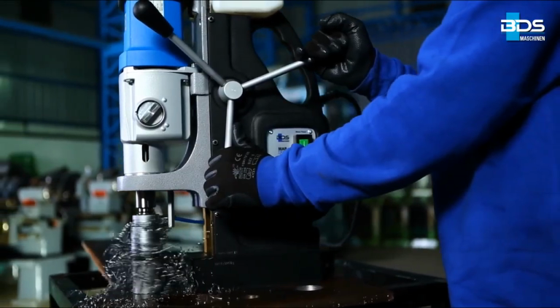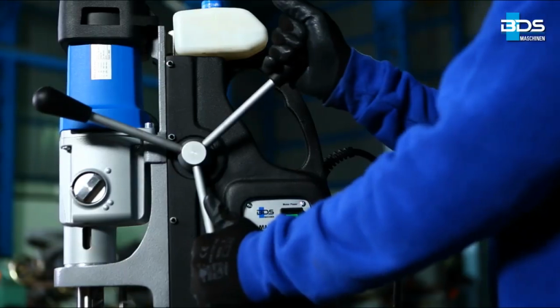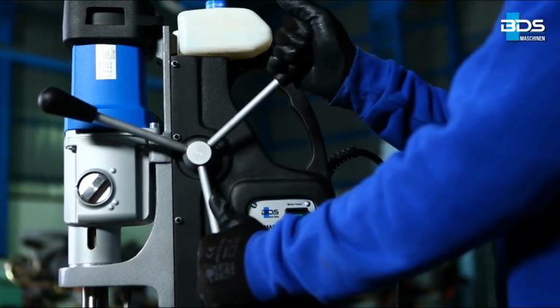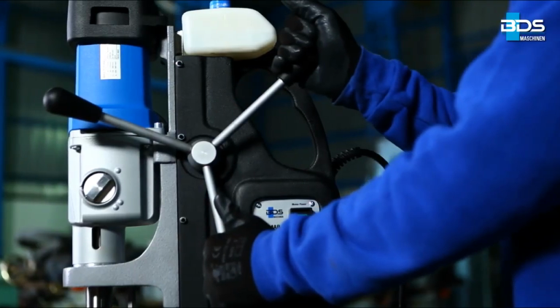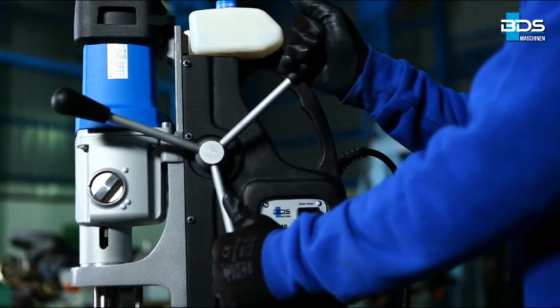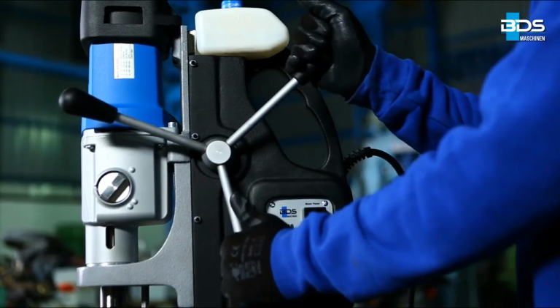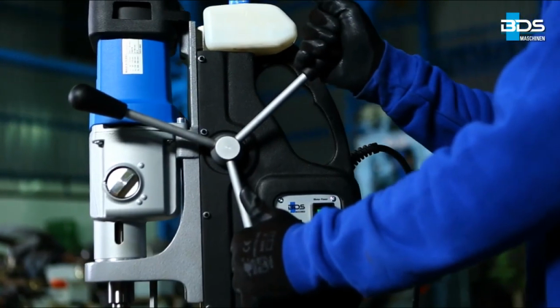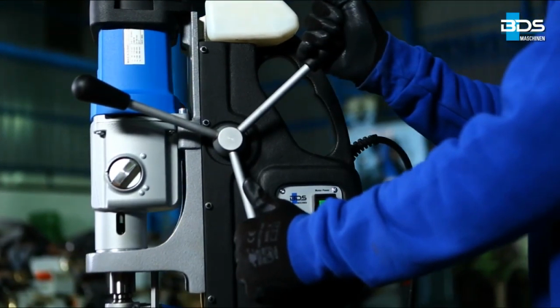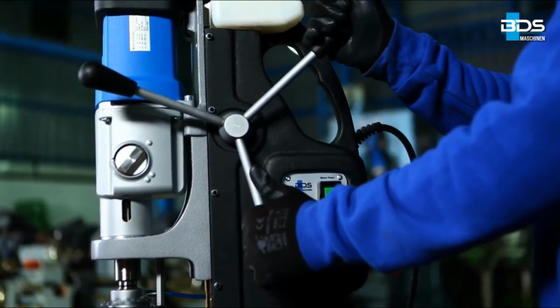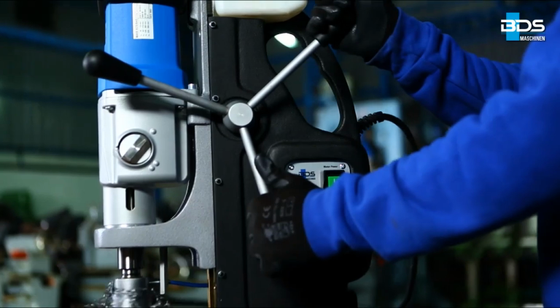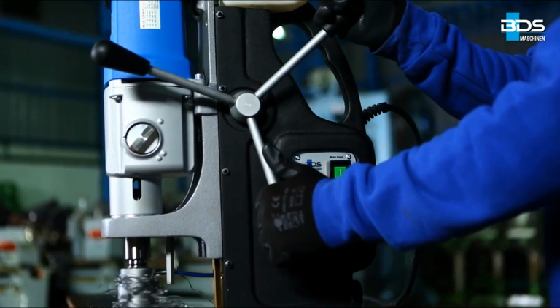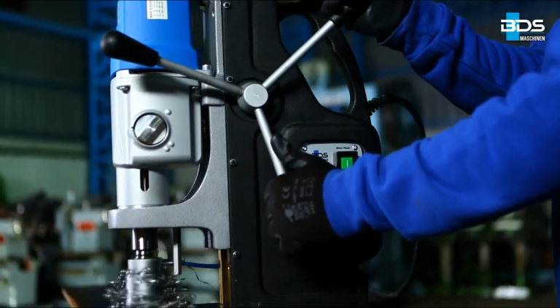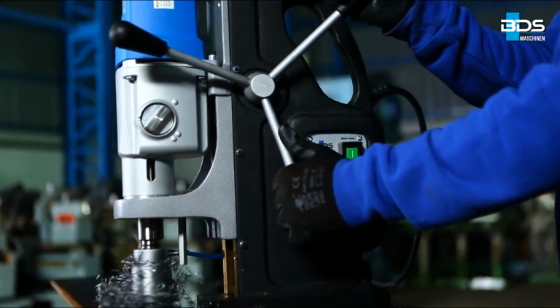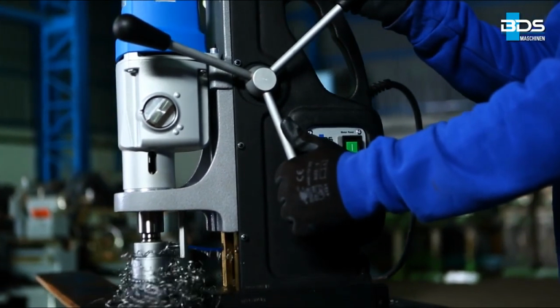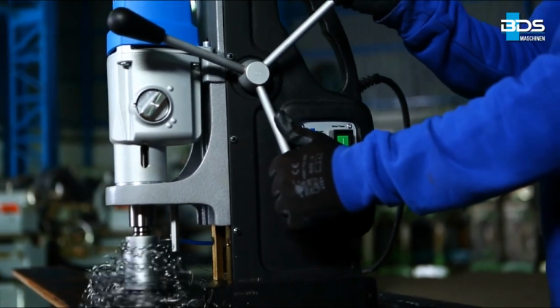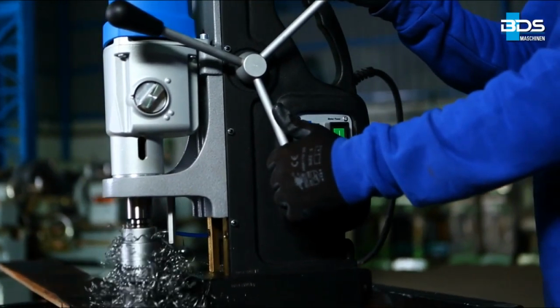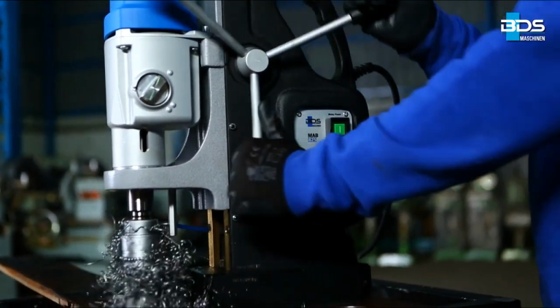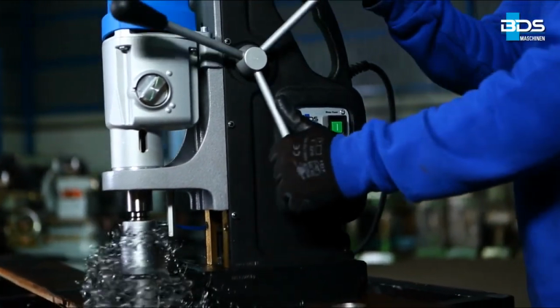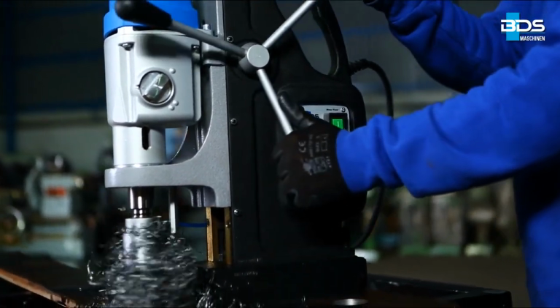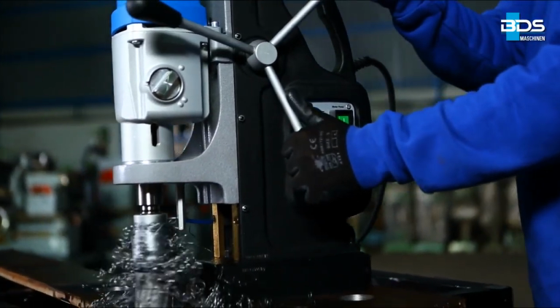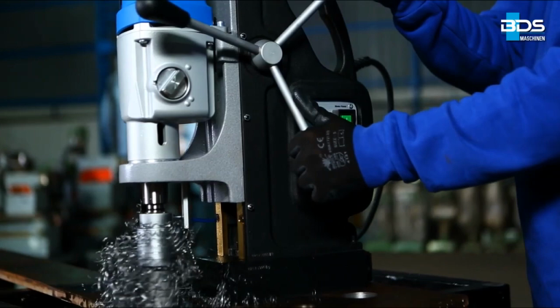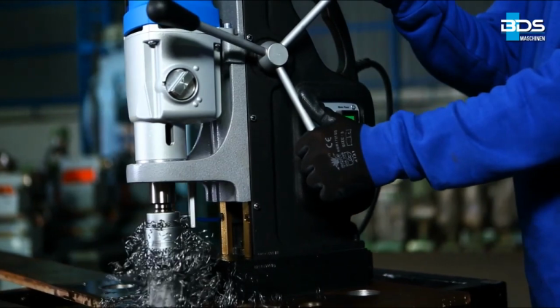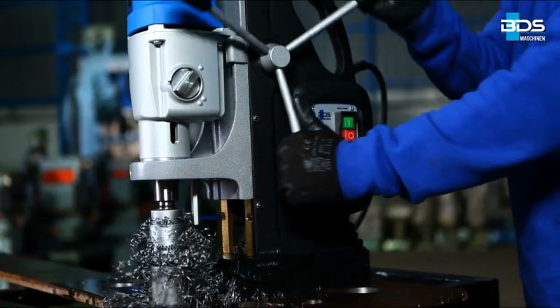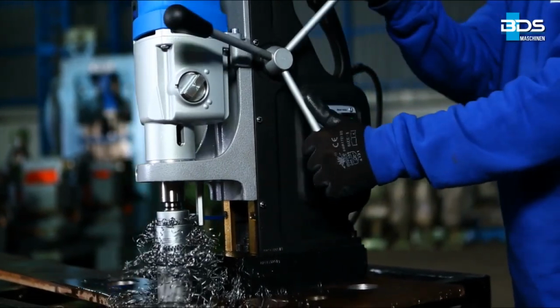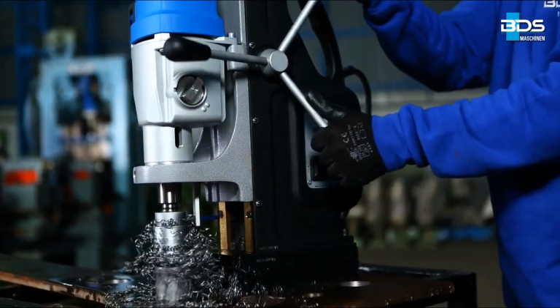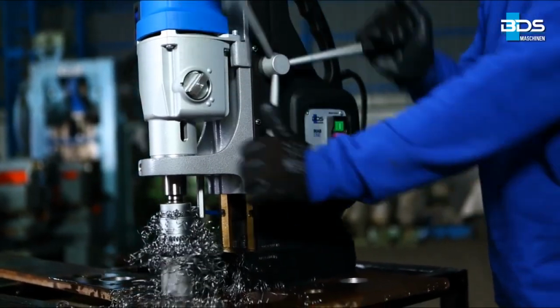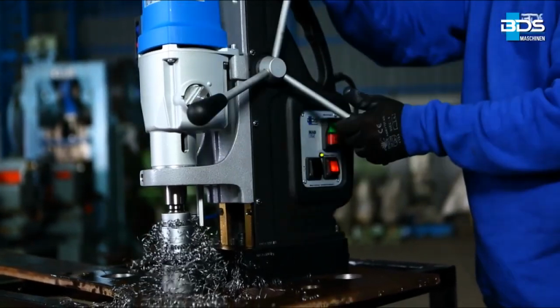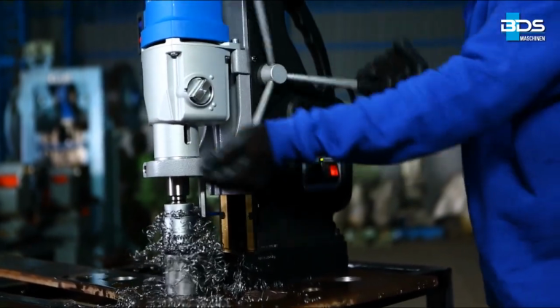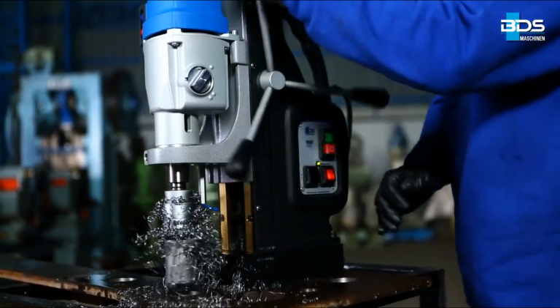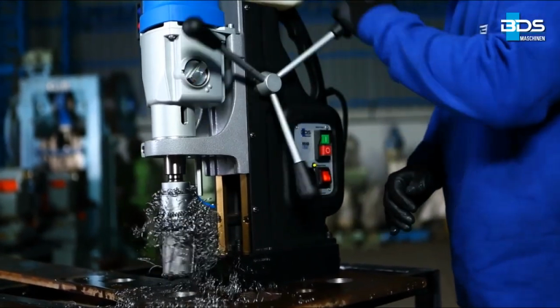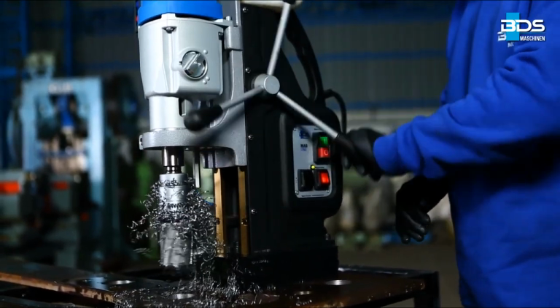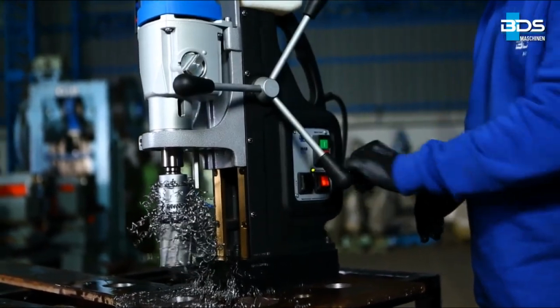Putting too much pressure on the feed handle will not make drilling faster — instead, it will break the cutters. Drill with less pressure and a steady feed for best results and longer service life of annular cutters.